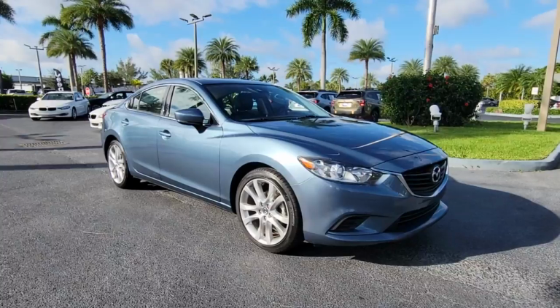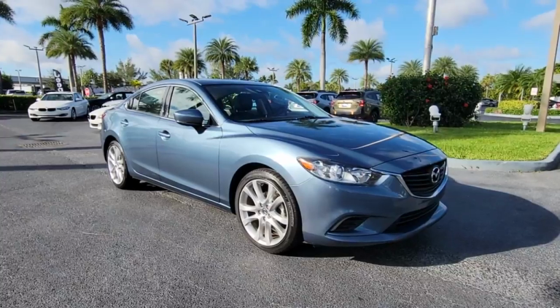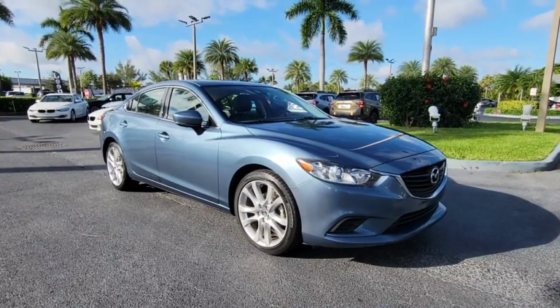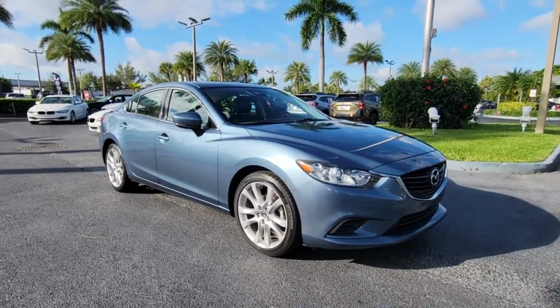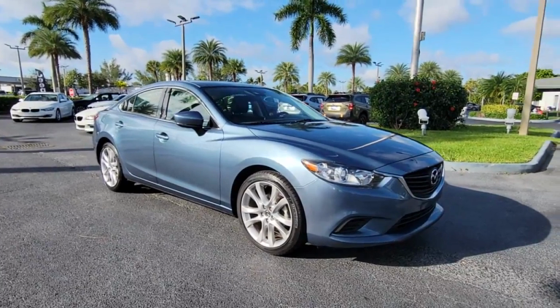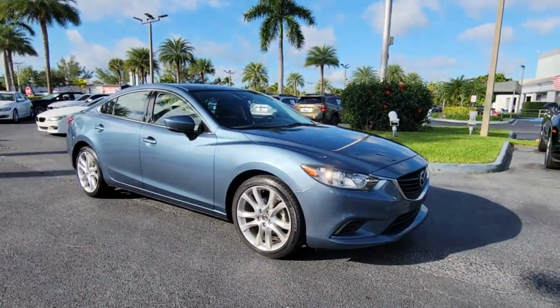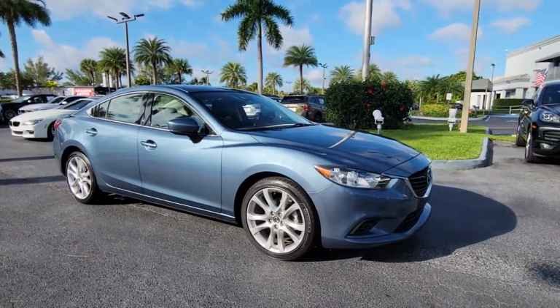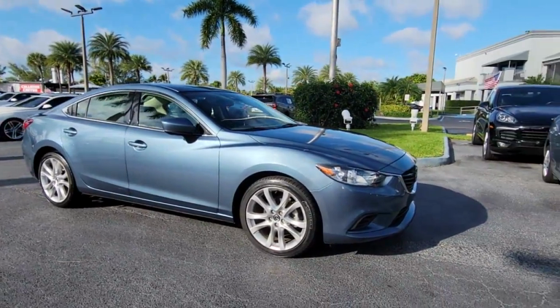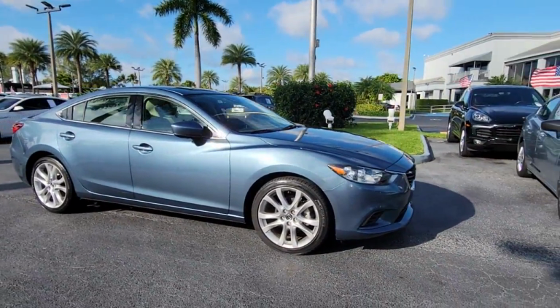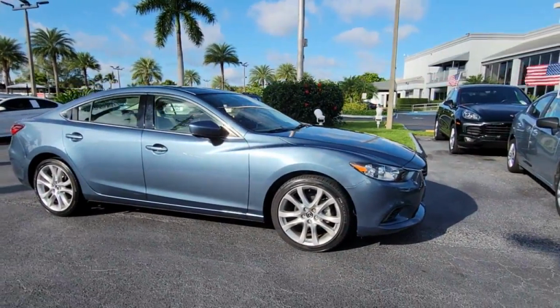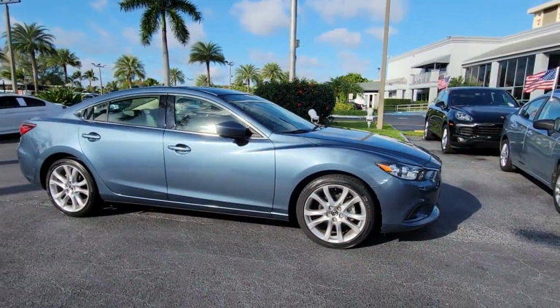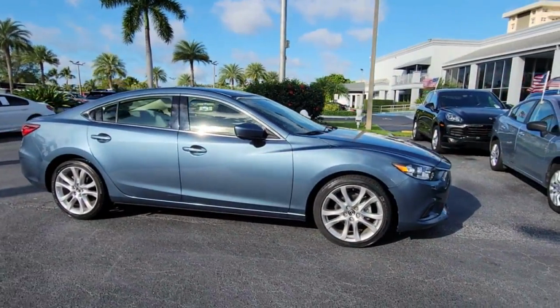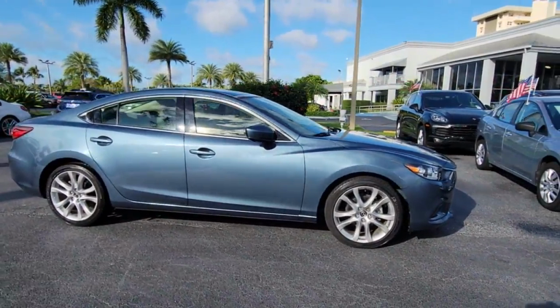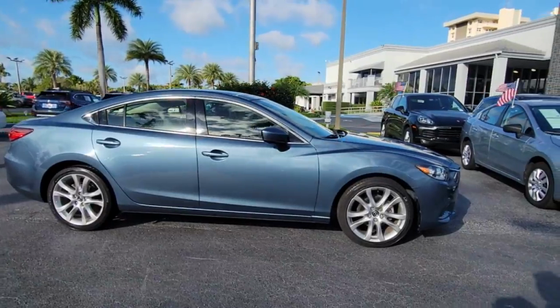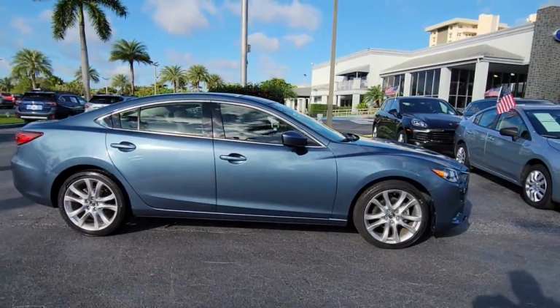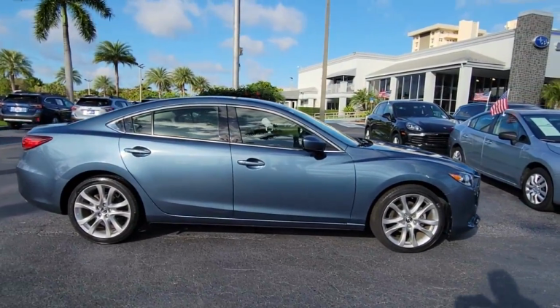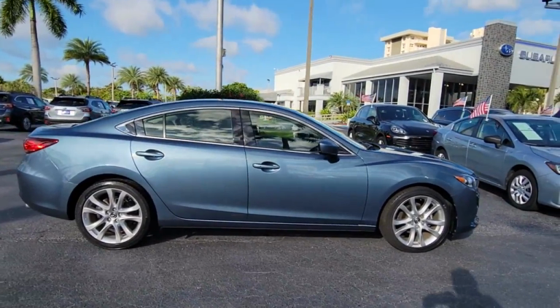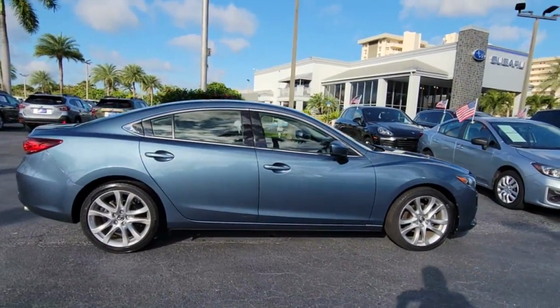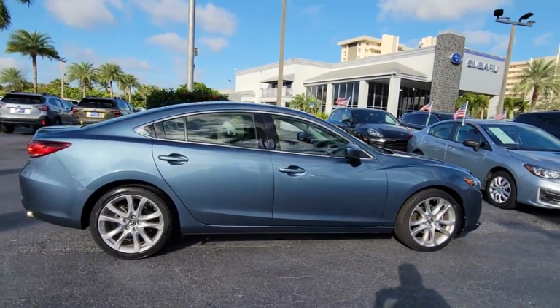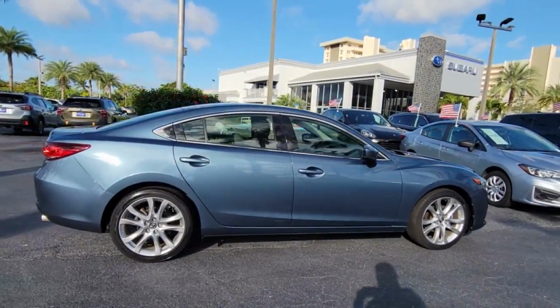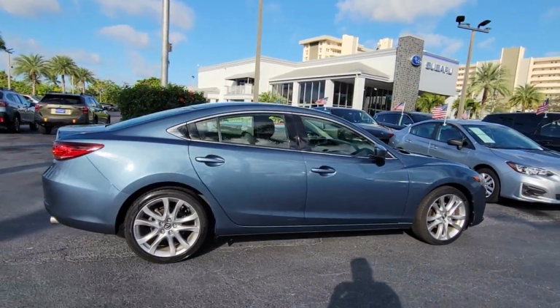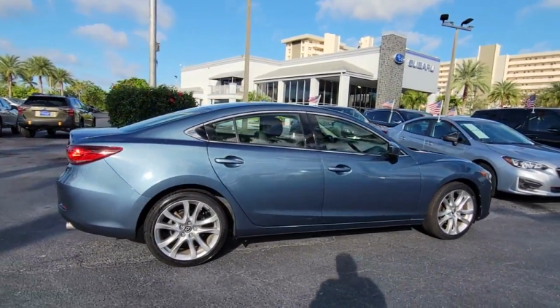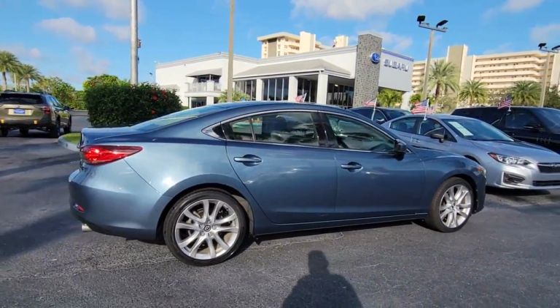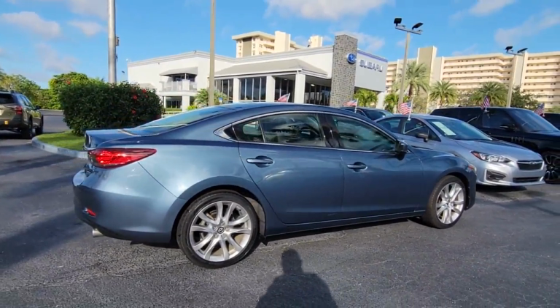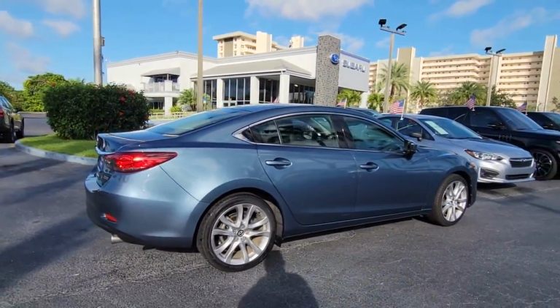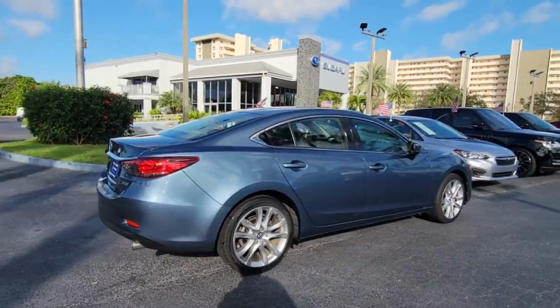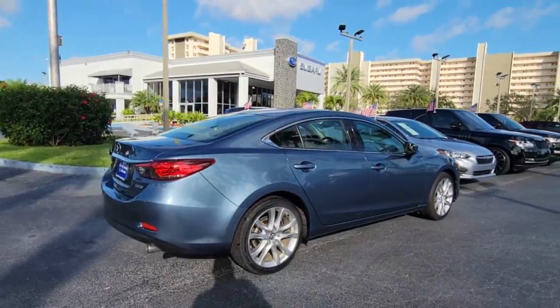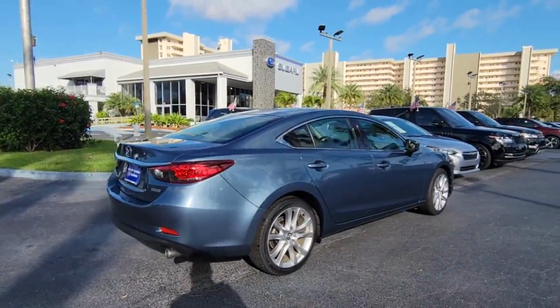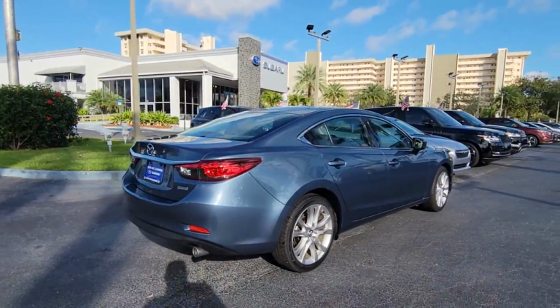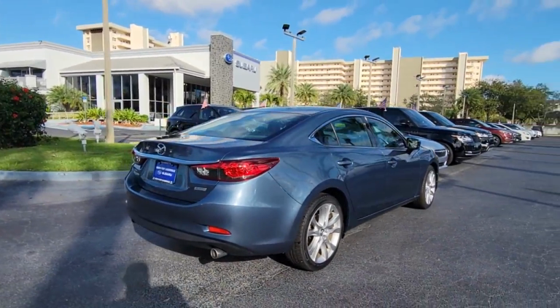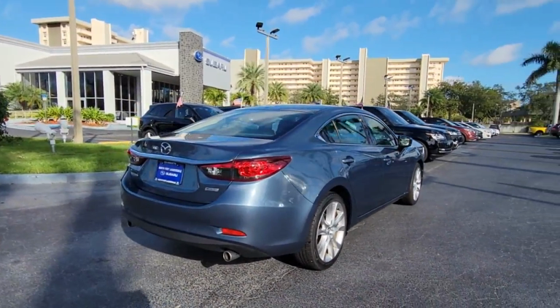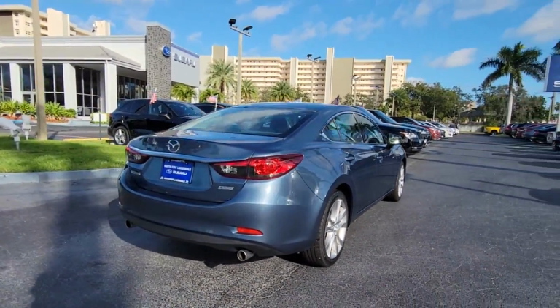You just found the 2017 Mazda Mazda 6. This vehicle is an outstanding buy with fewer than 20,000 miles on the odometer. Take a closer look at this athletic Mazda 6.